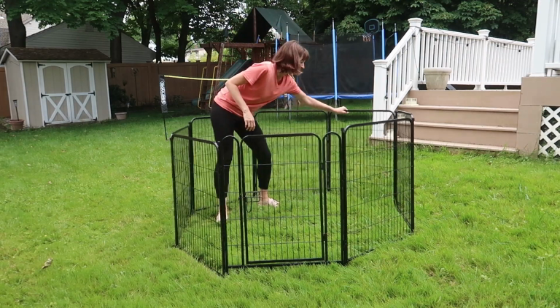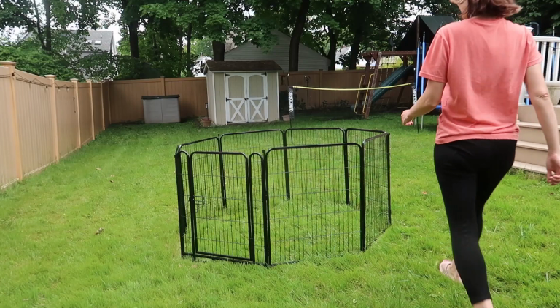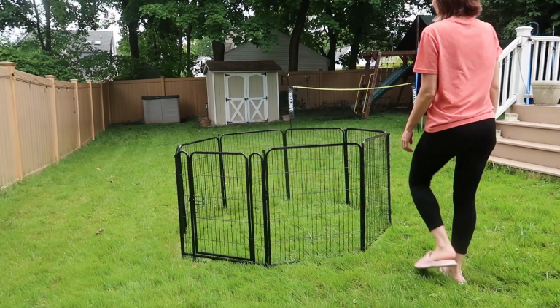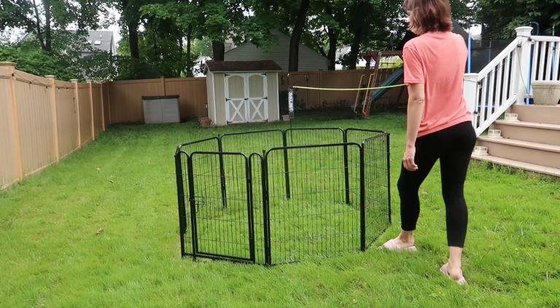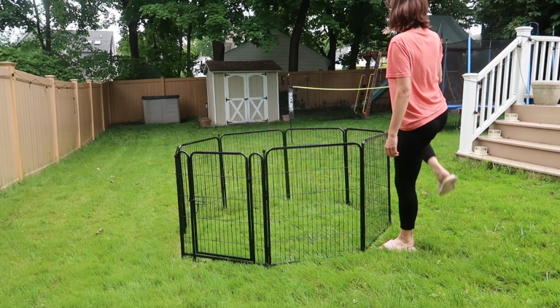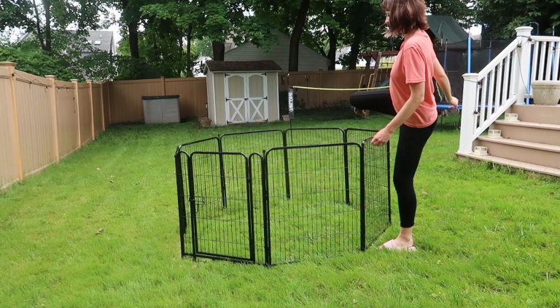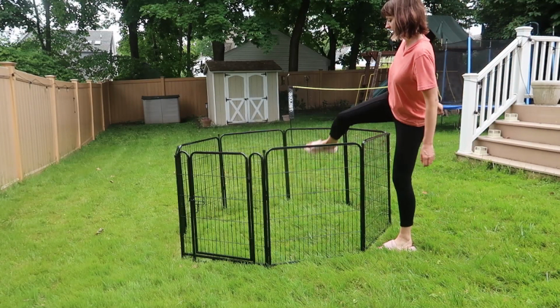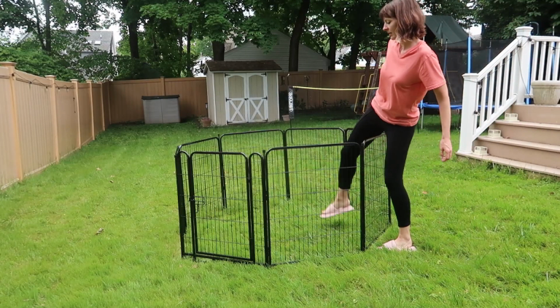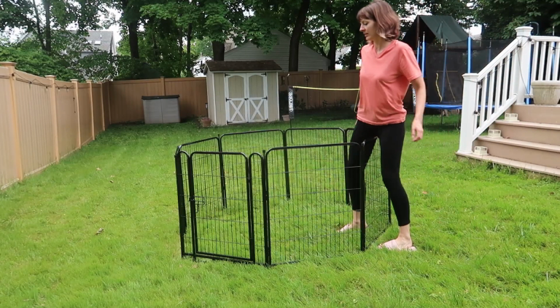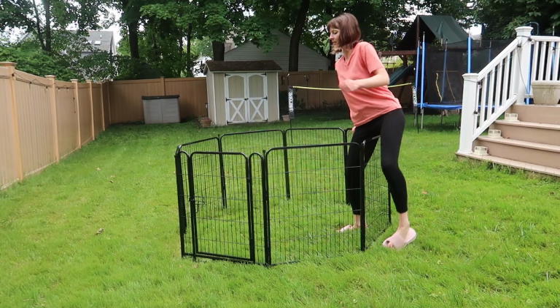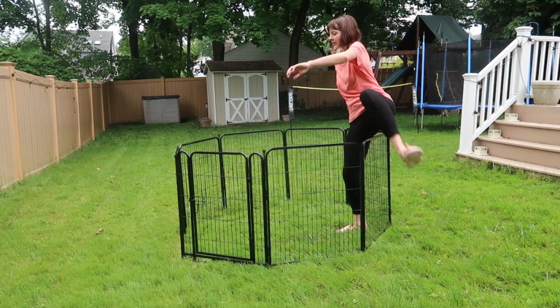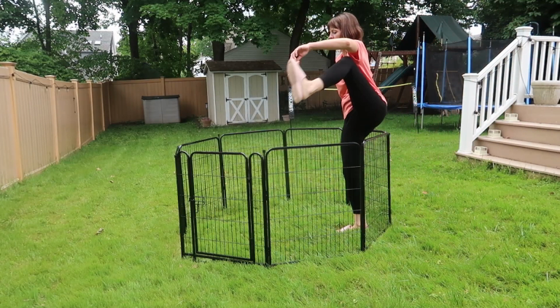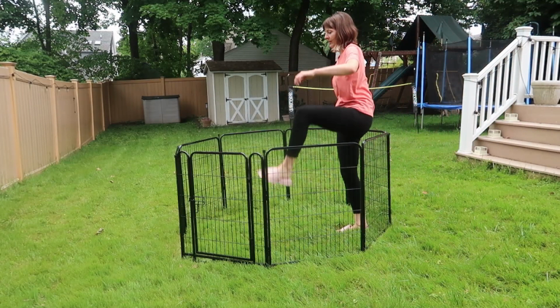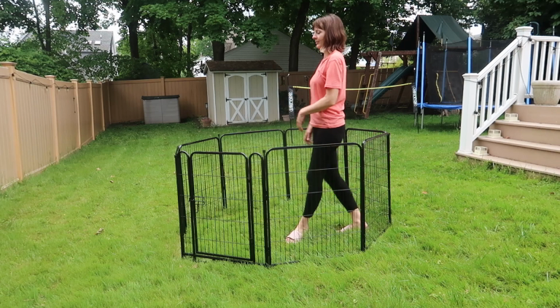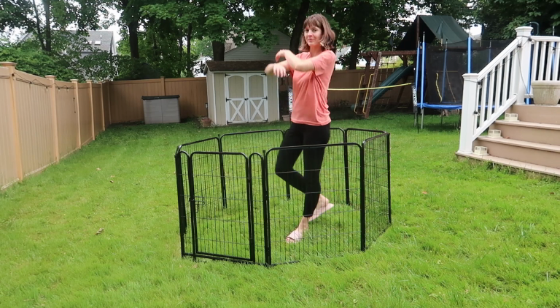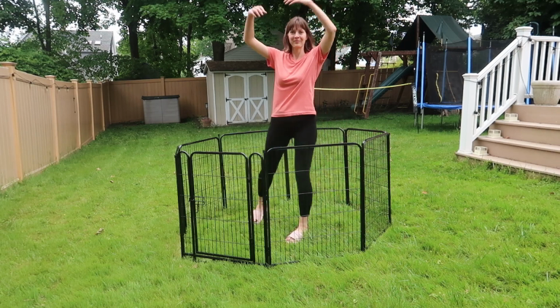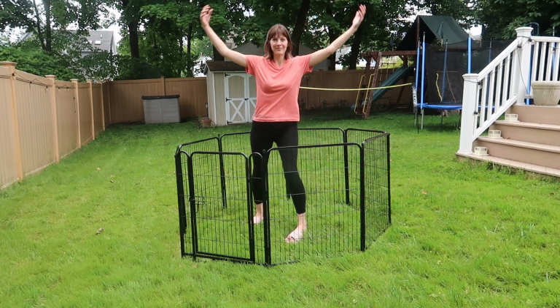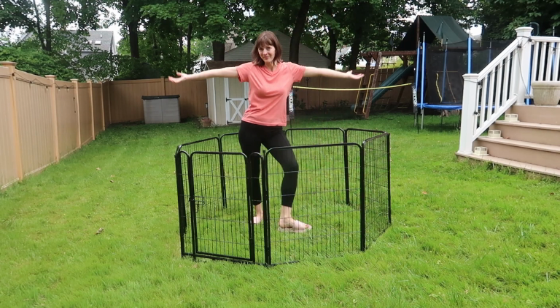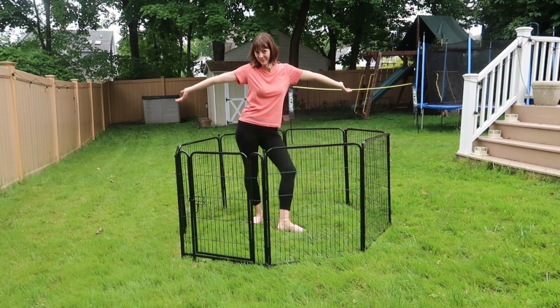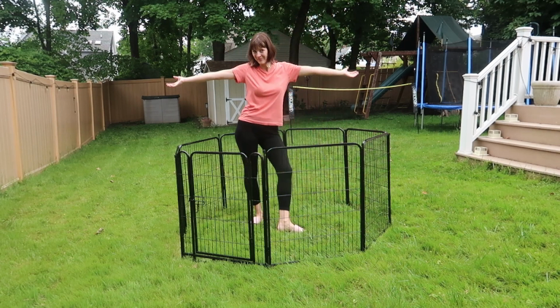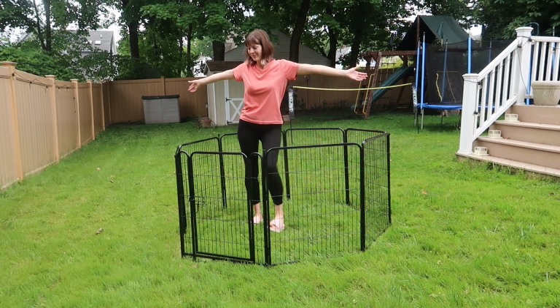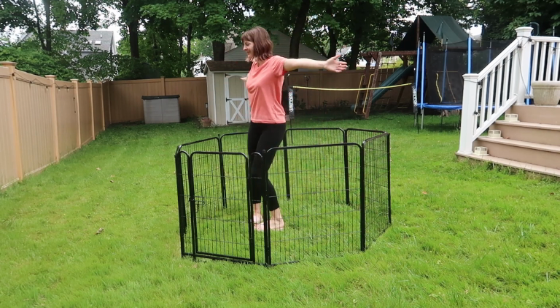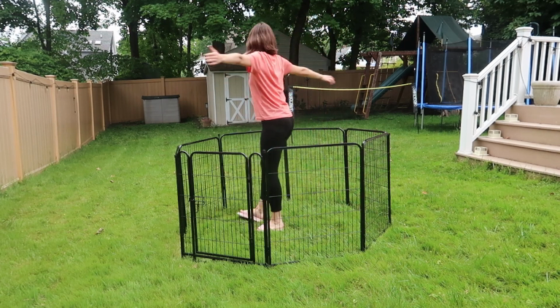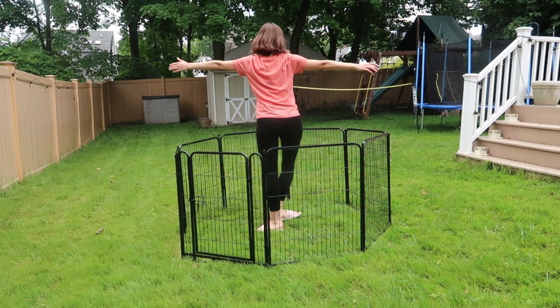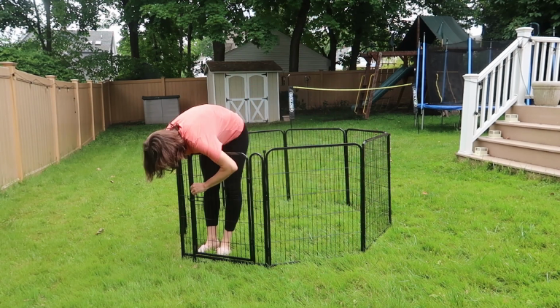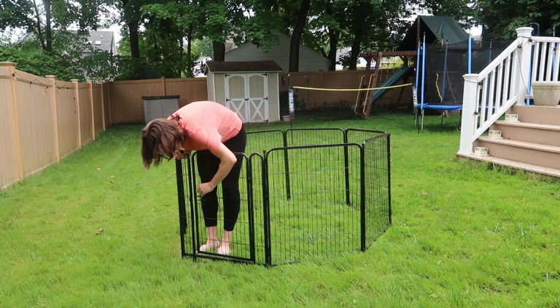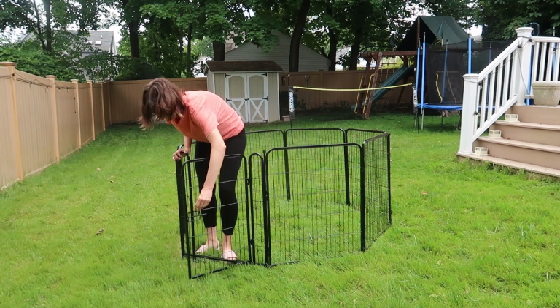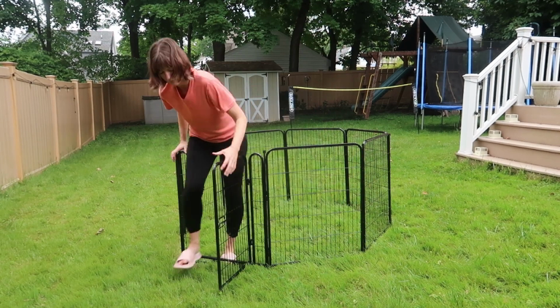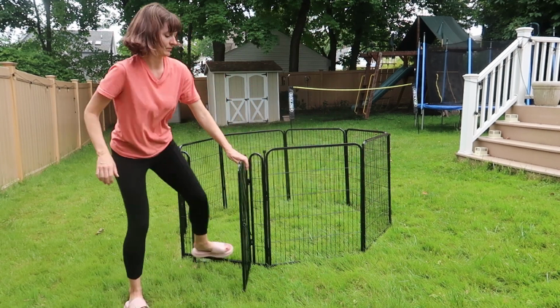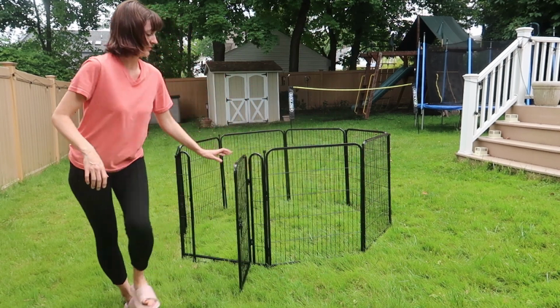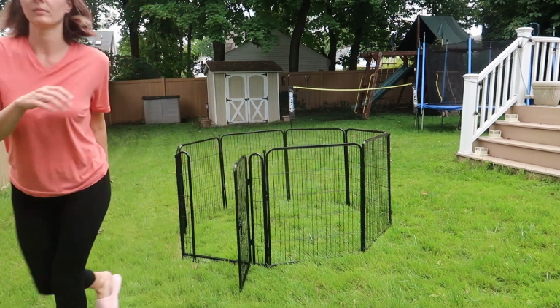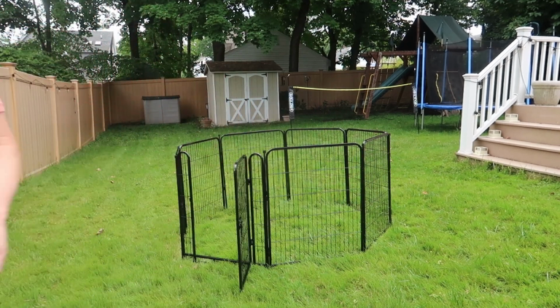I'm 5'8", and you can see I can go over the panels easily in and out if I don't want to use the door, or if I don't want a puppy to escape or something like that.